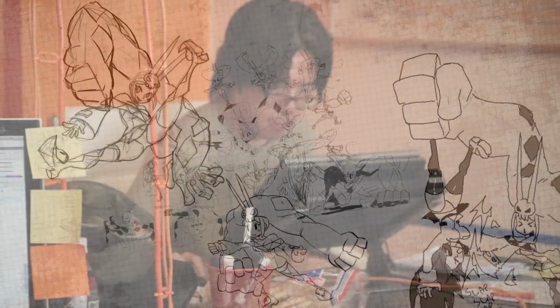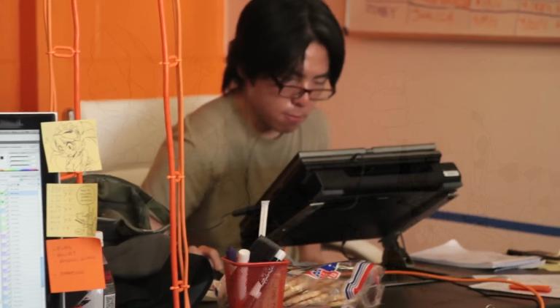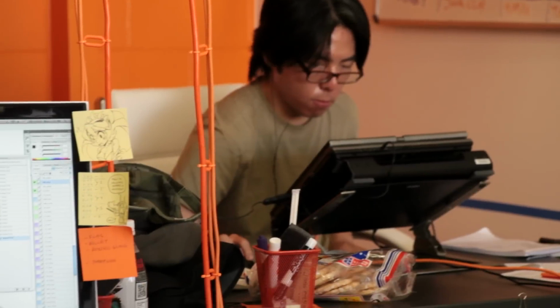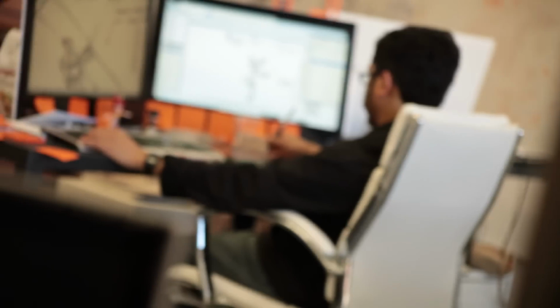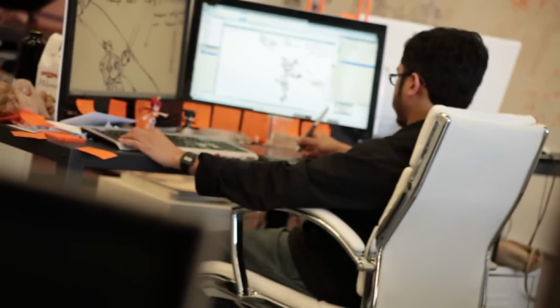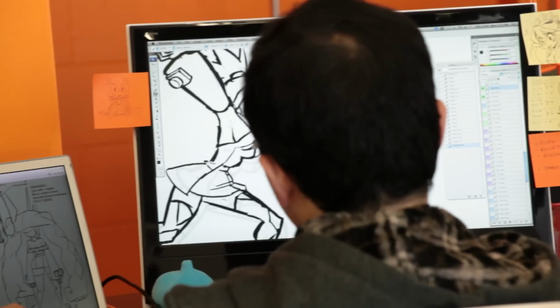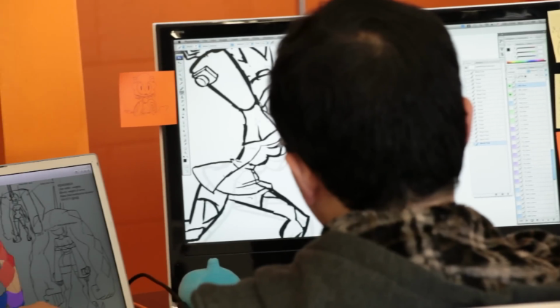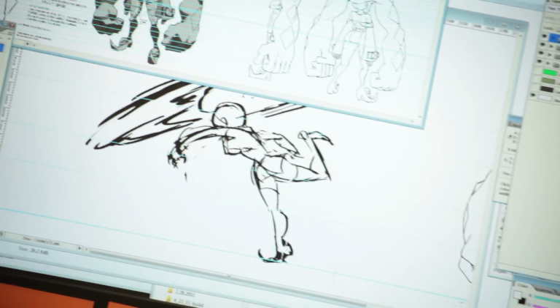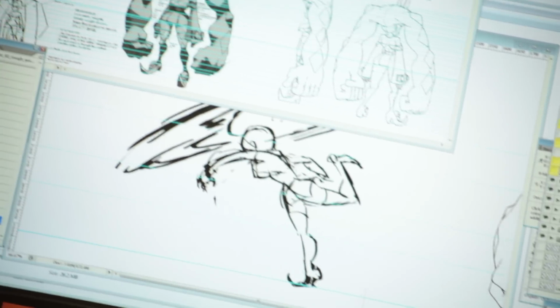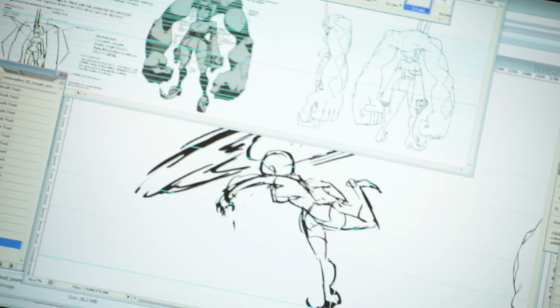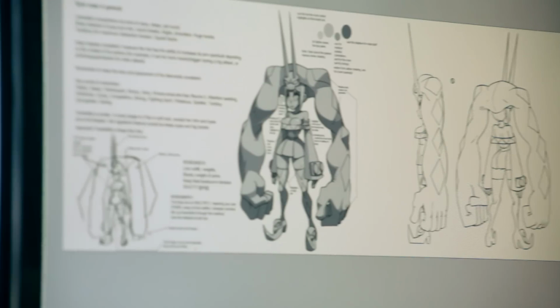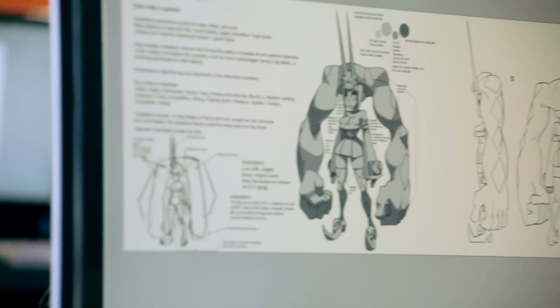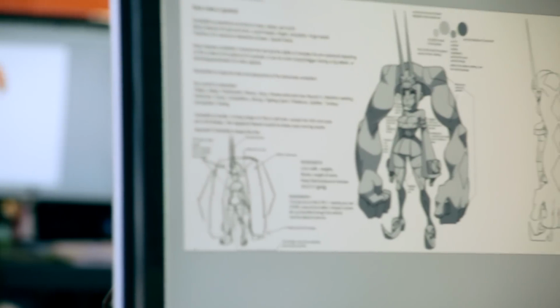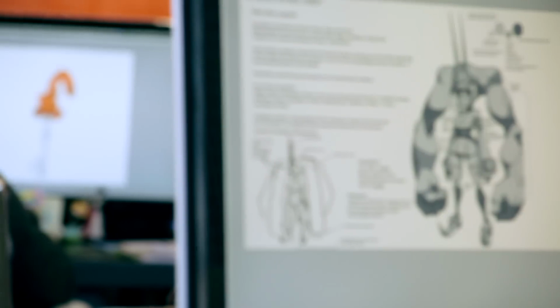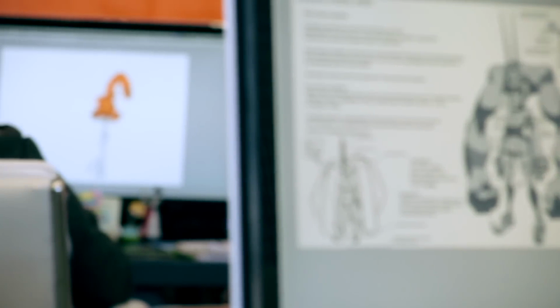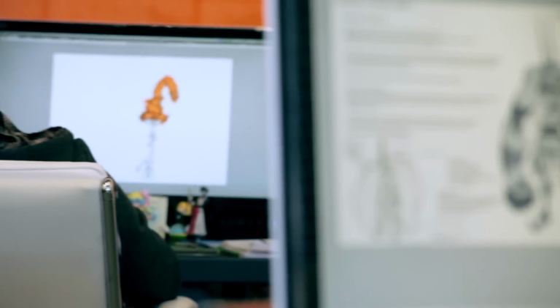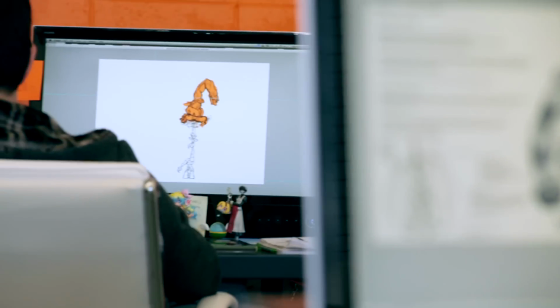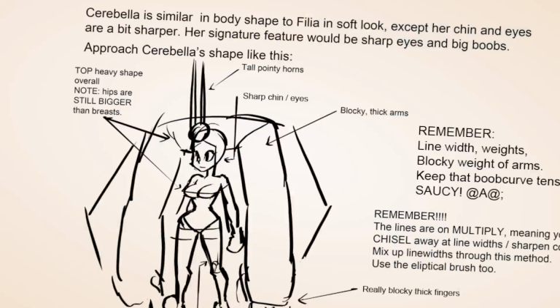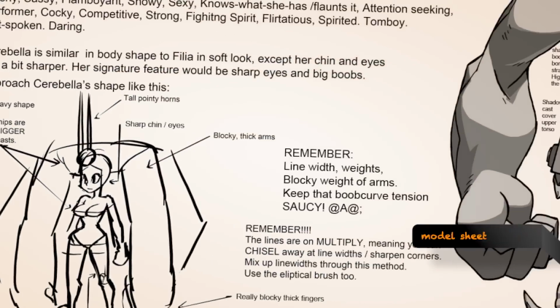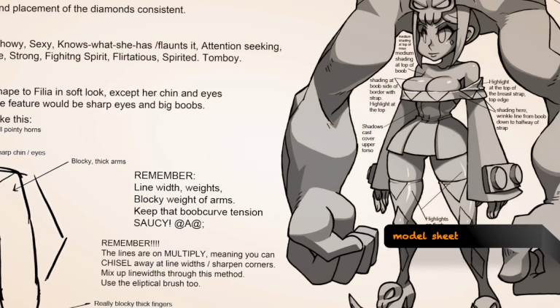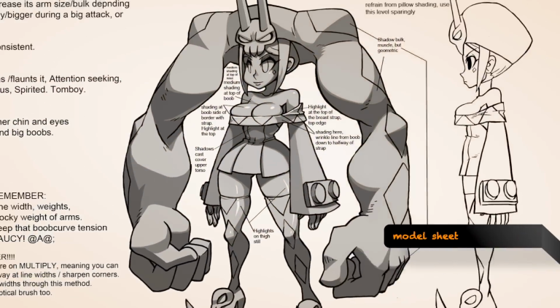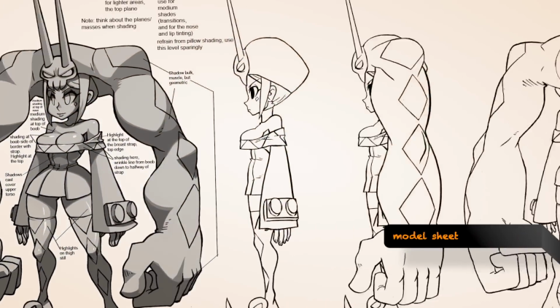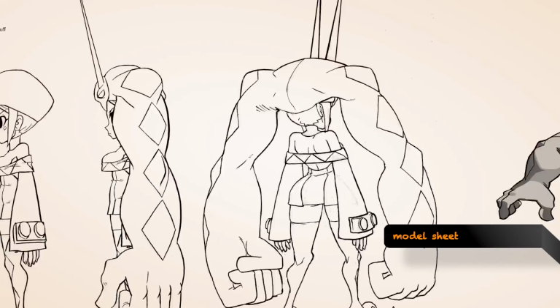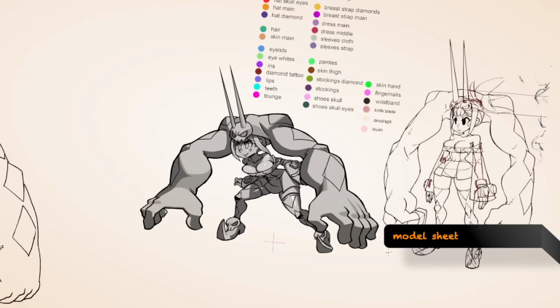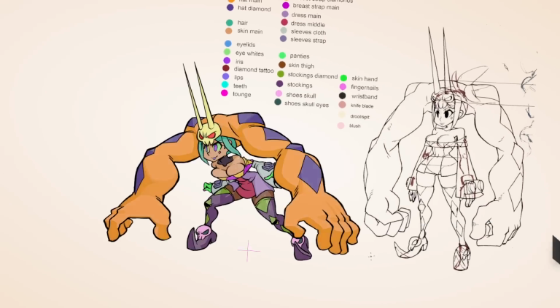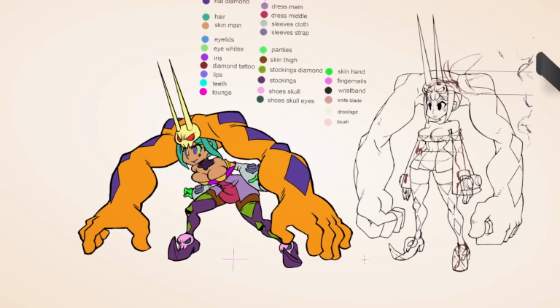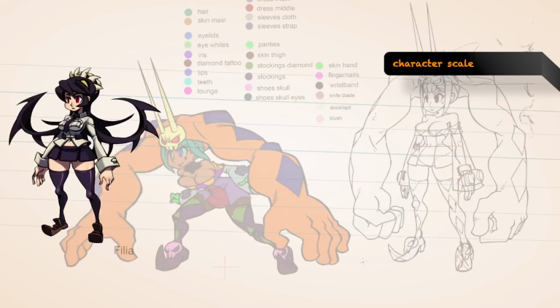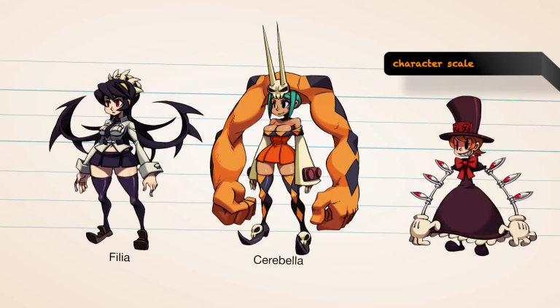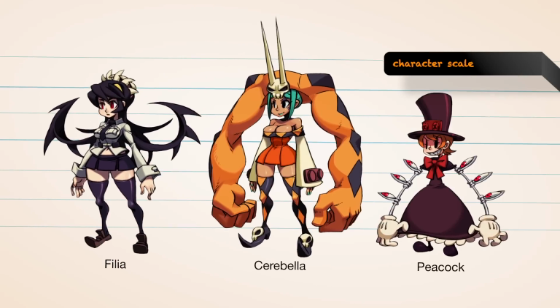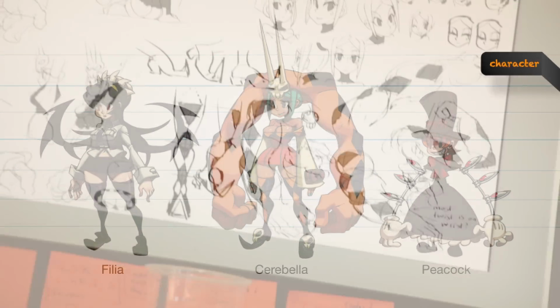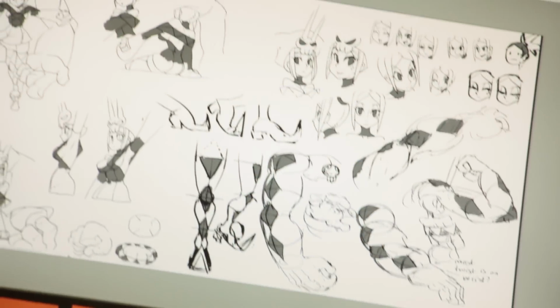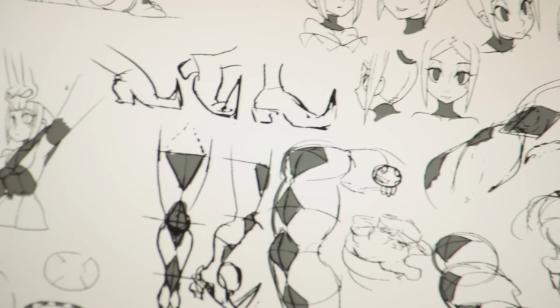To help the team of artists and animators working on the game maintain a consistent look and art style, model sheets are used as a guide by all artists and animators on the team. The reference sheets show lines, shading, color map, as well as character scale and how the characters are assembled.